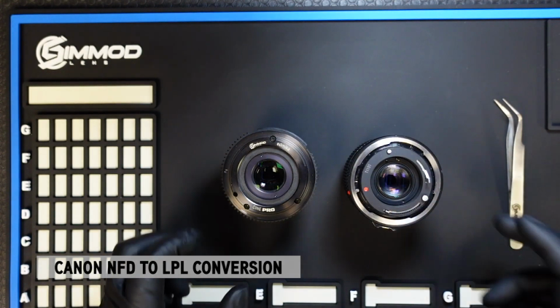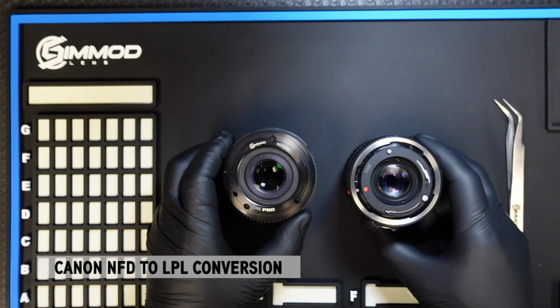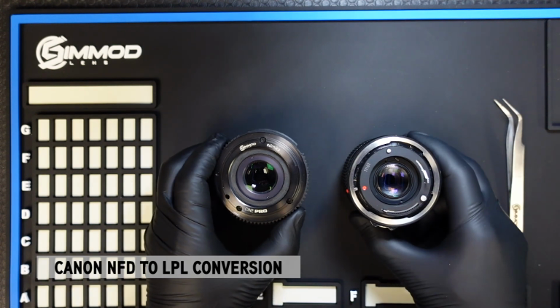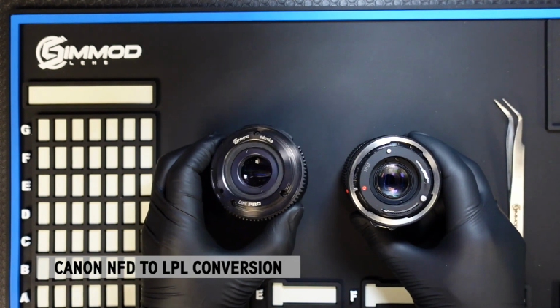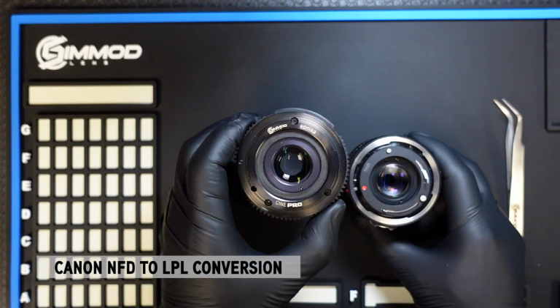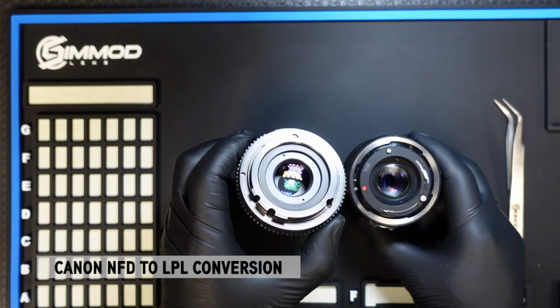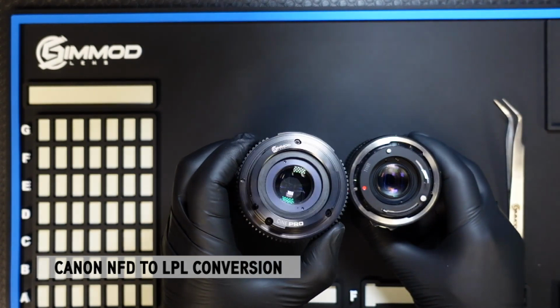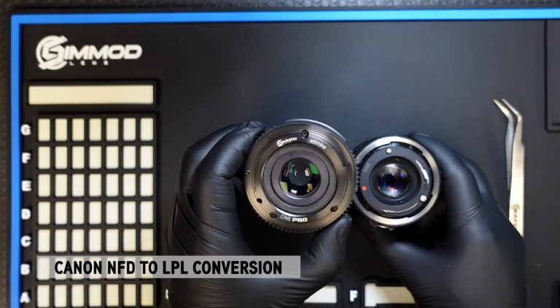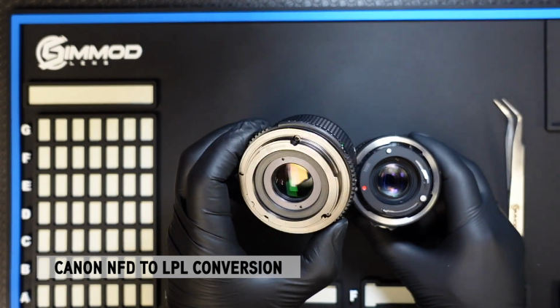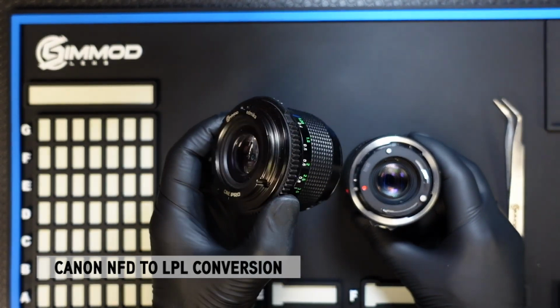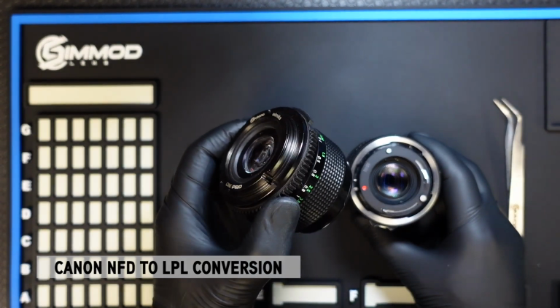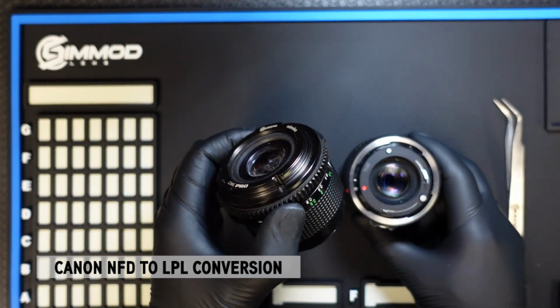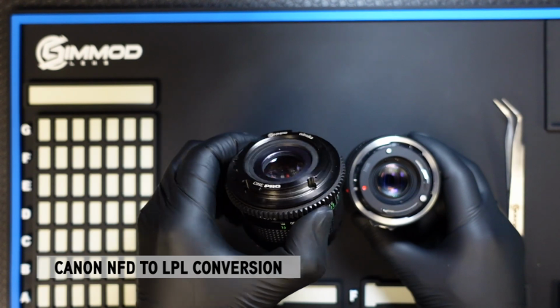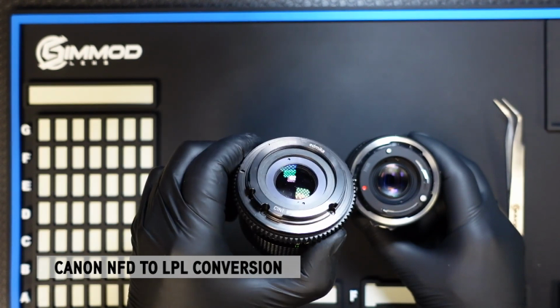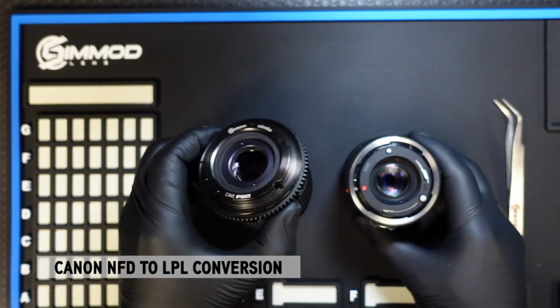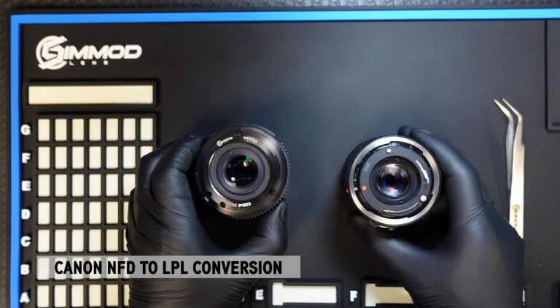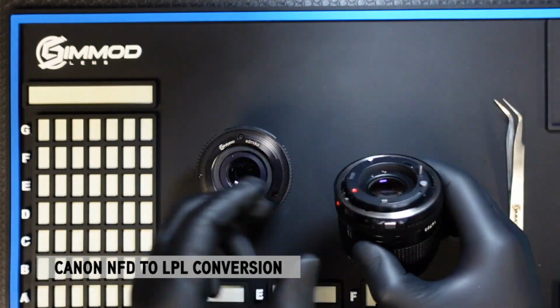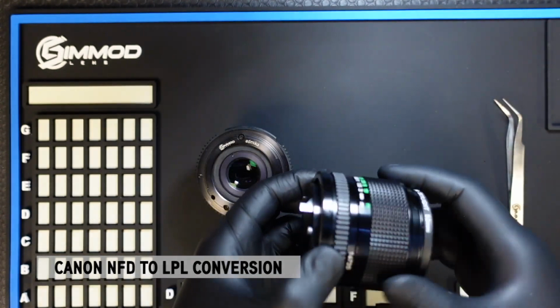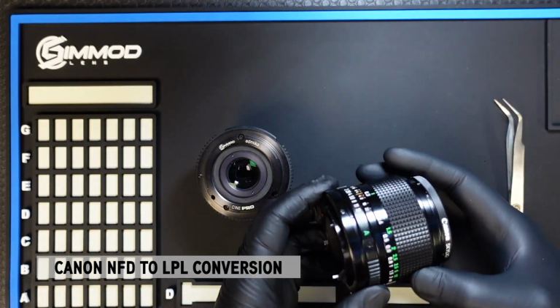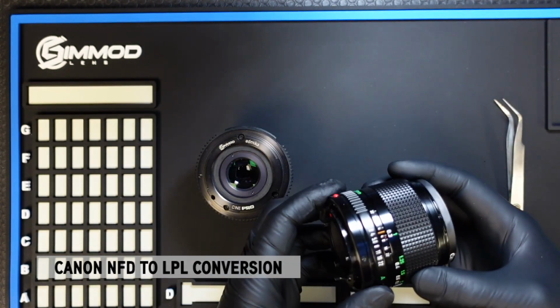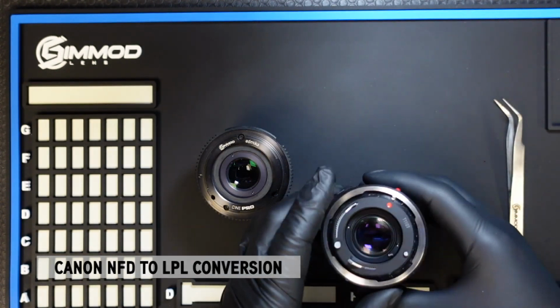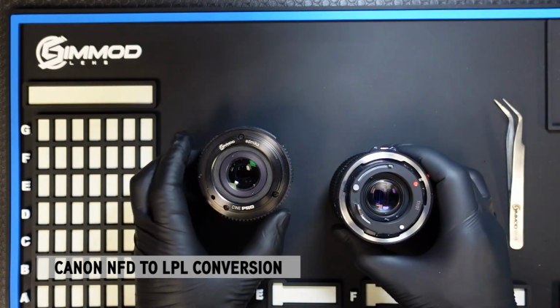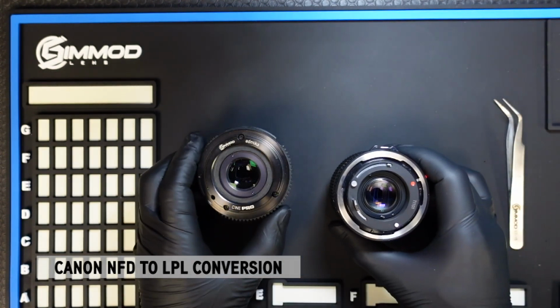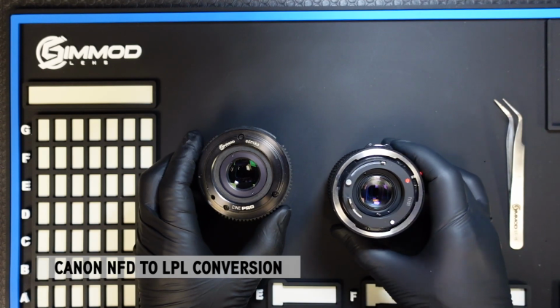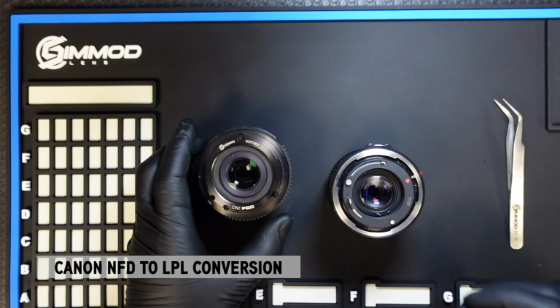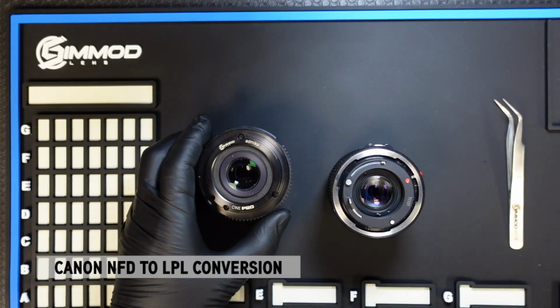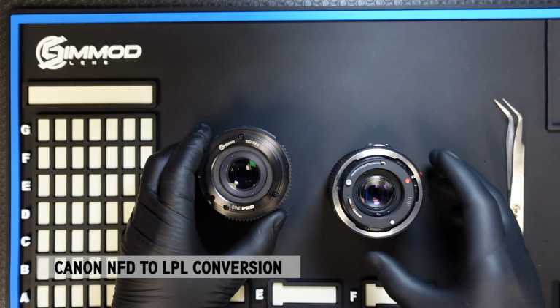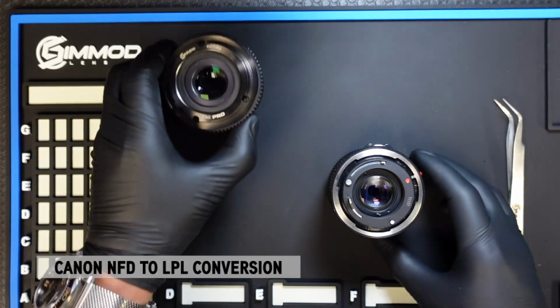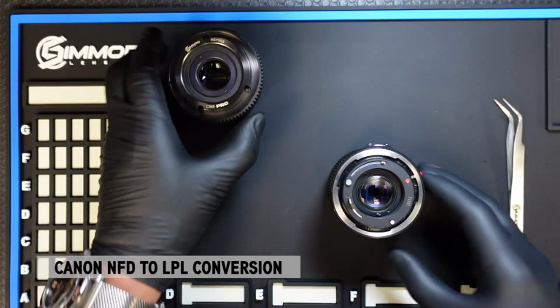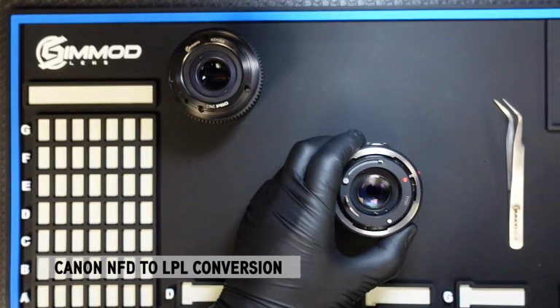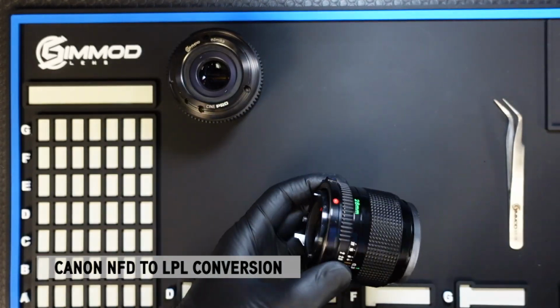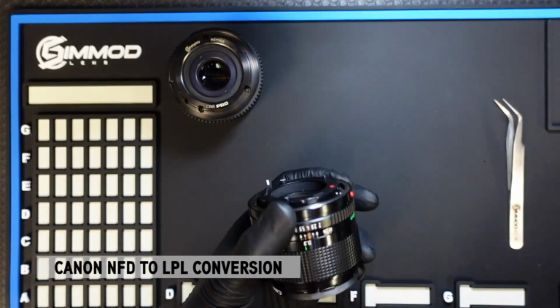Here we have two lenses: one that's already been converted to EF using the Simod Edmica conversion kit, and one that has not been converted at all. We'll do both processes as a demonstration and start with the one that has not been modded yet.